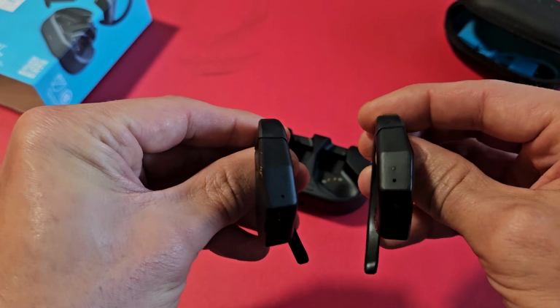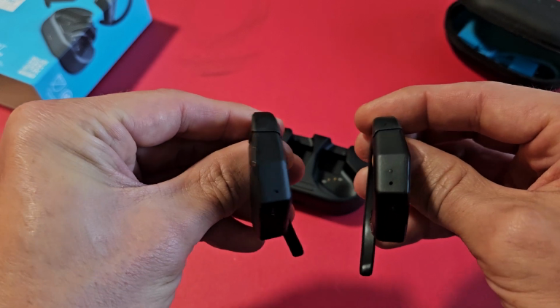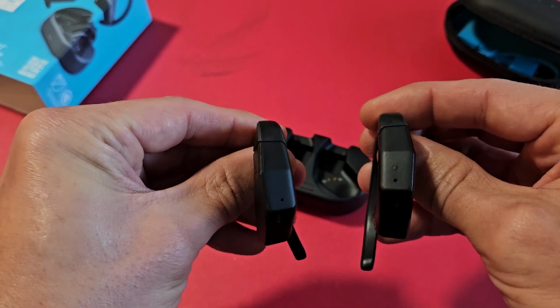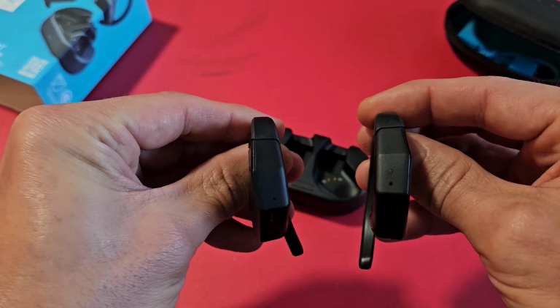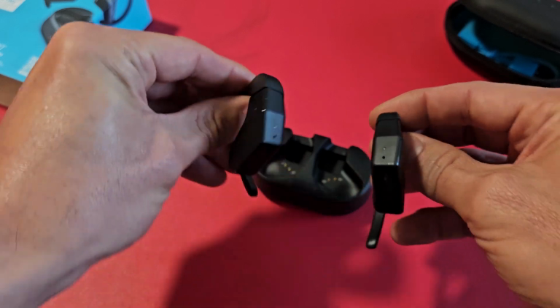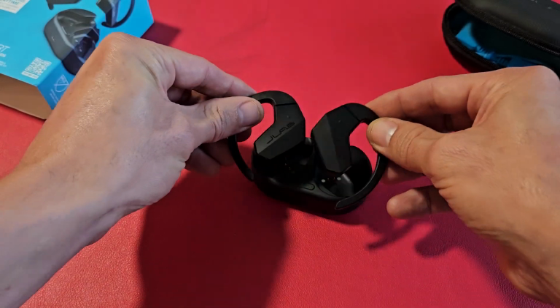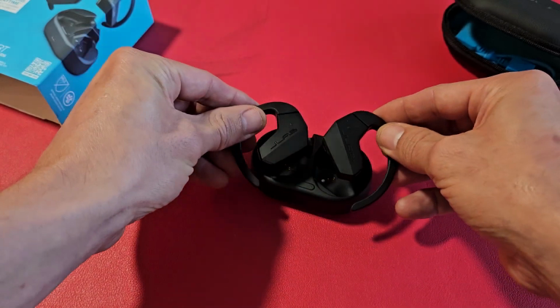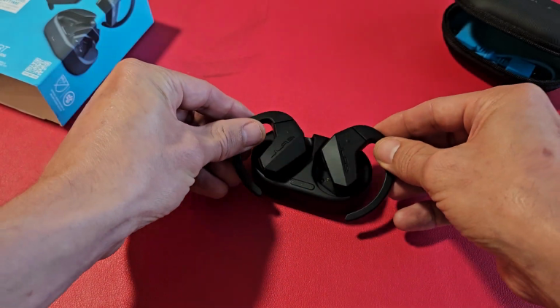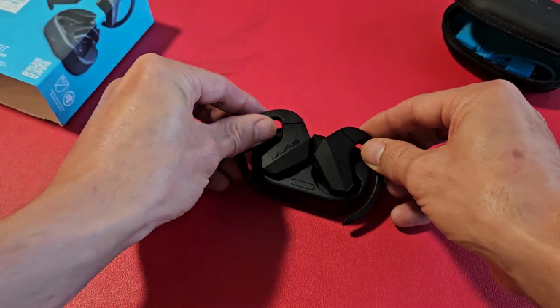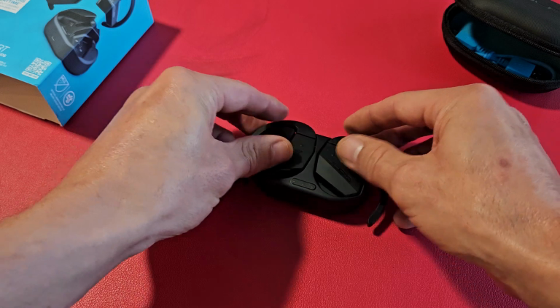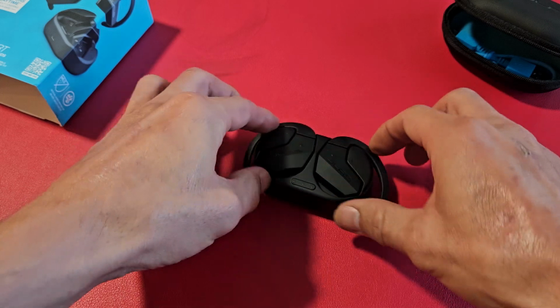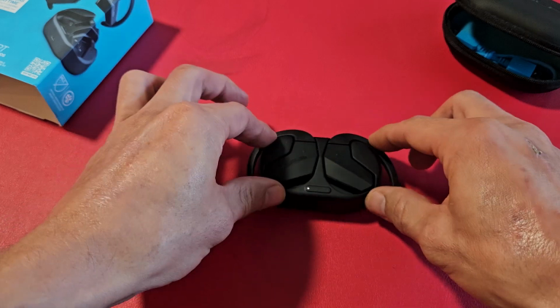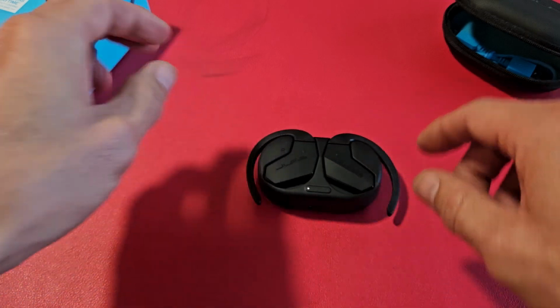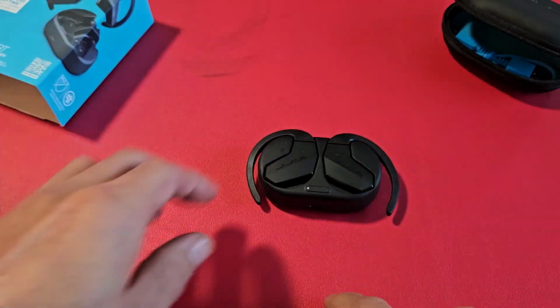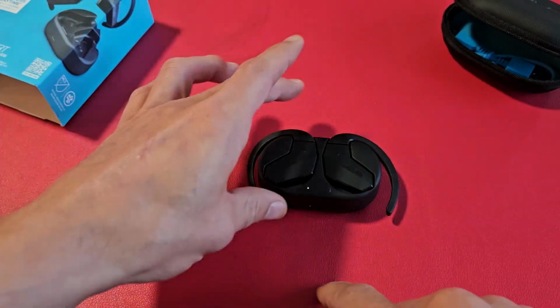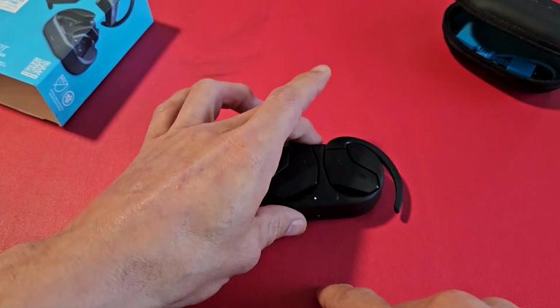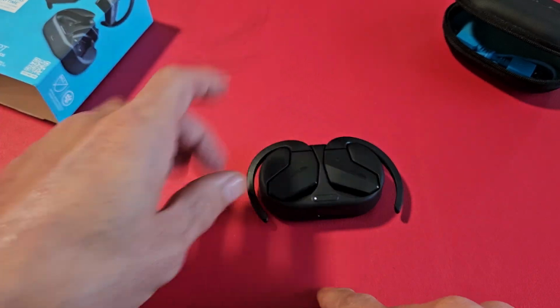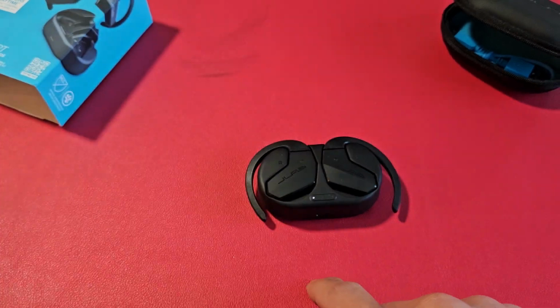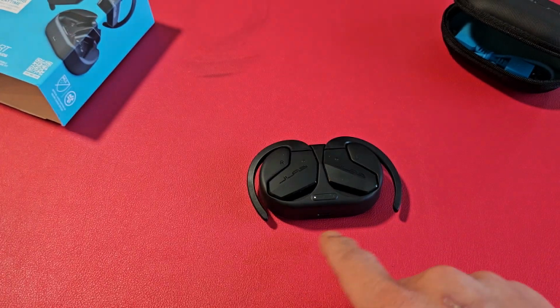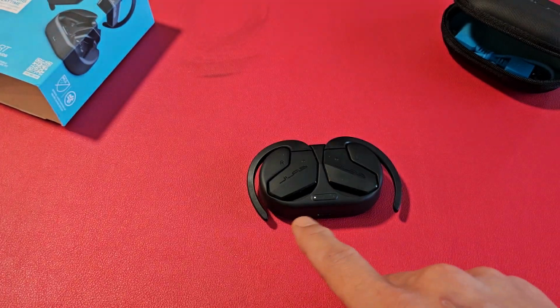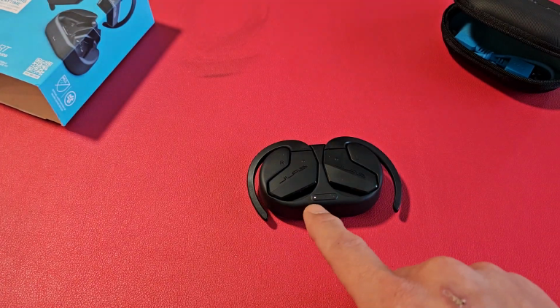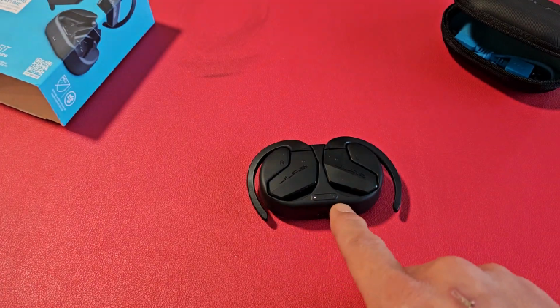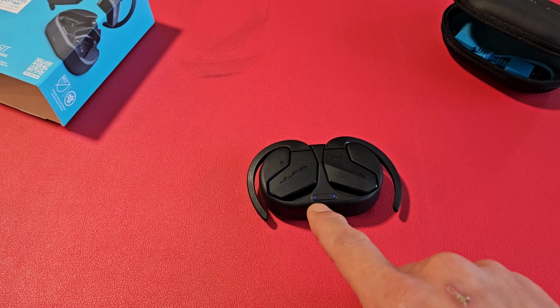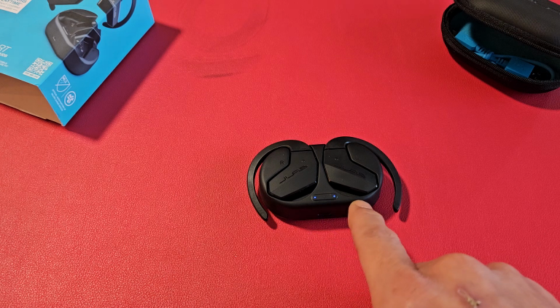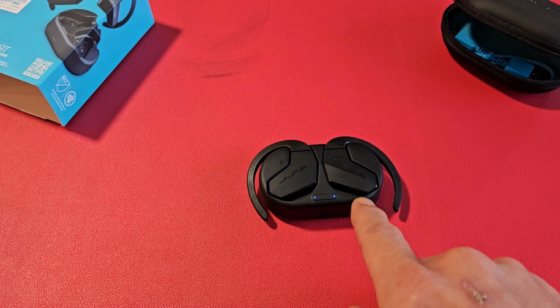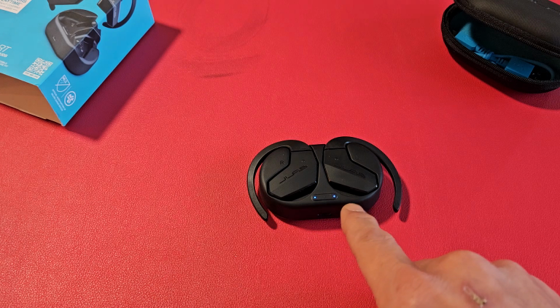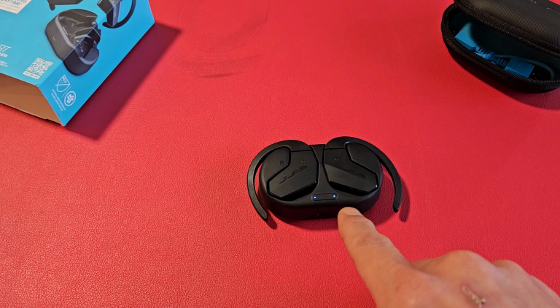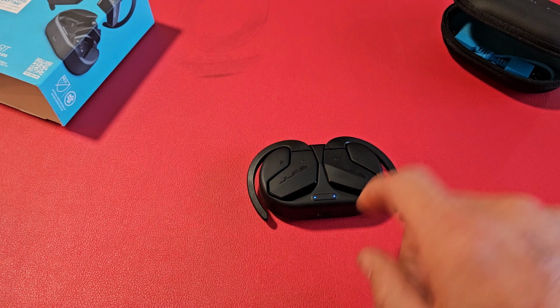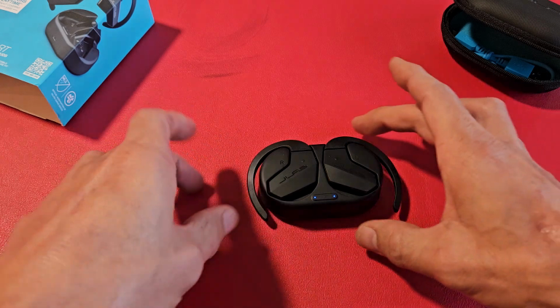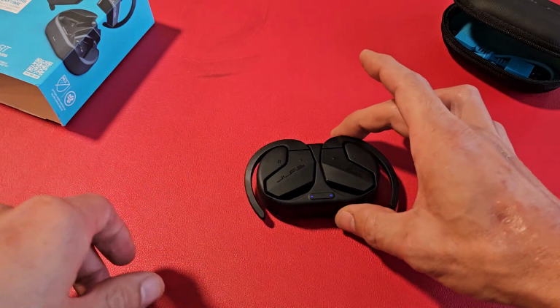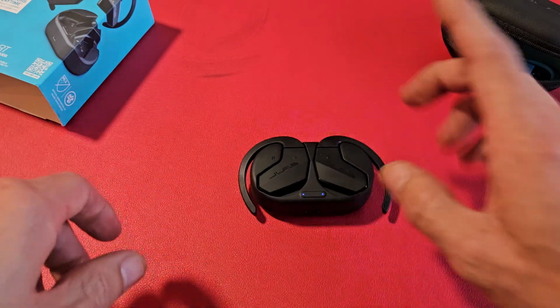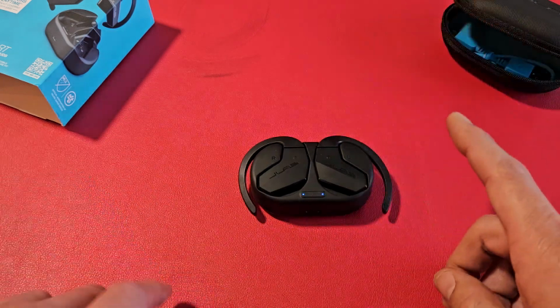So let's go ahead and factory reset these. Let me put these back into the case, and then when they both turn blue, that's indicating that these are both charging.